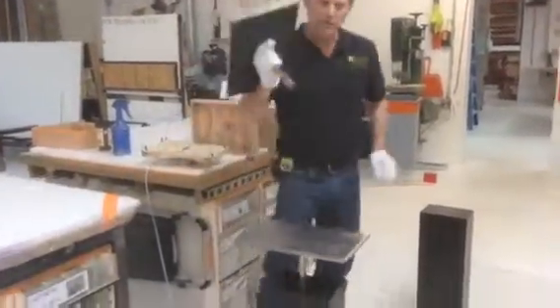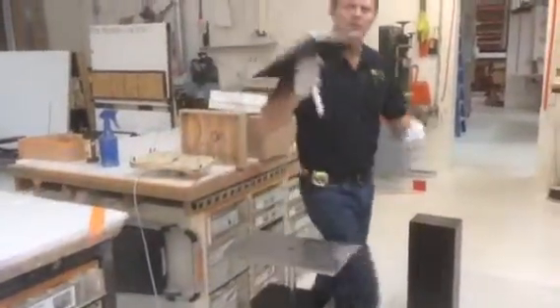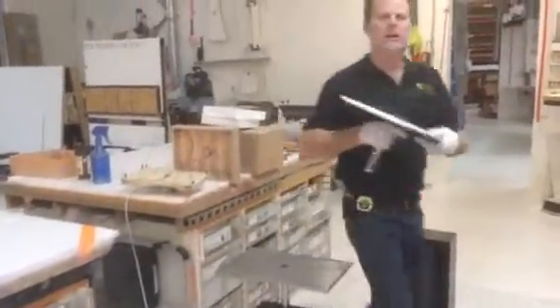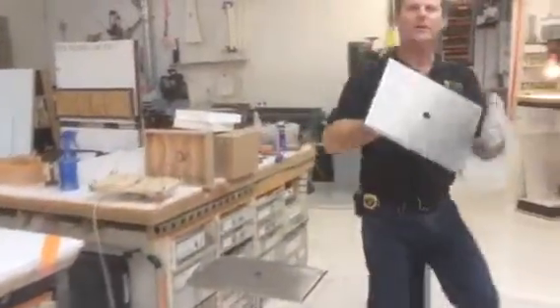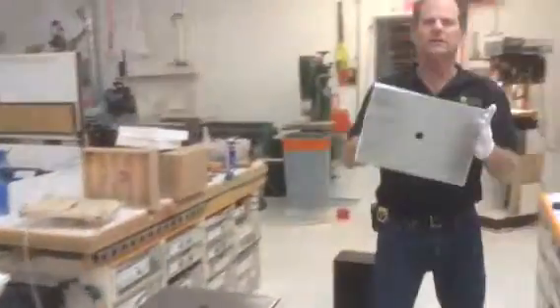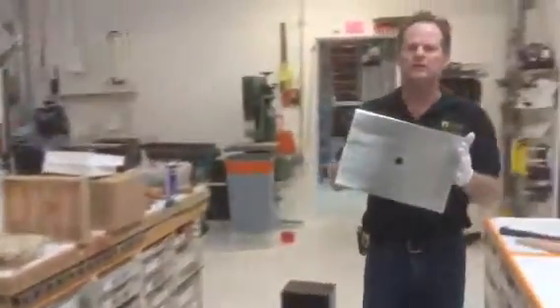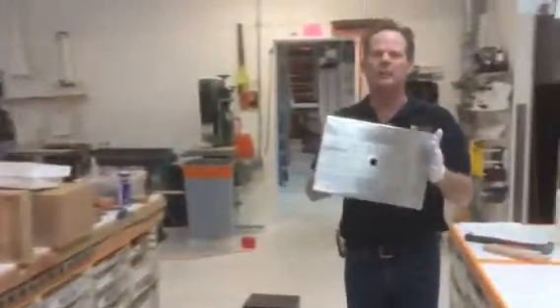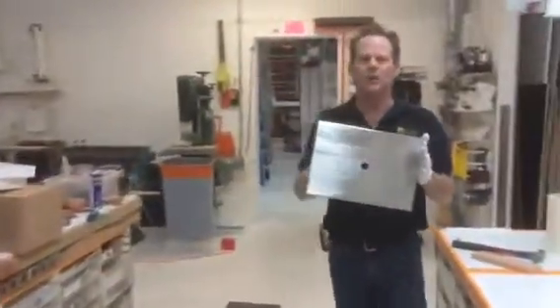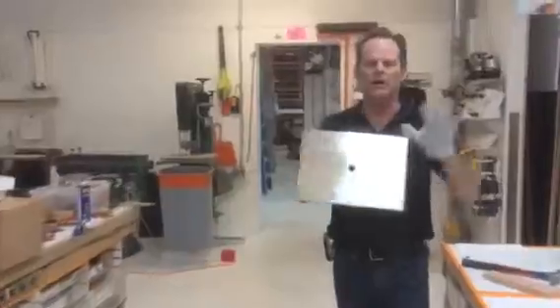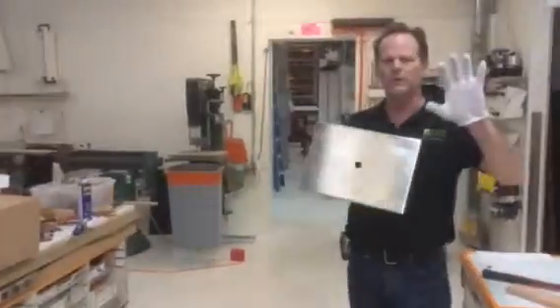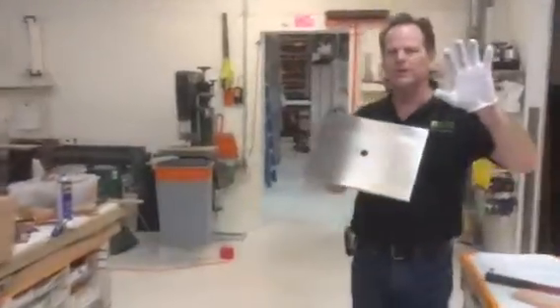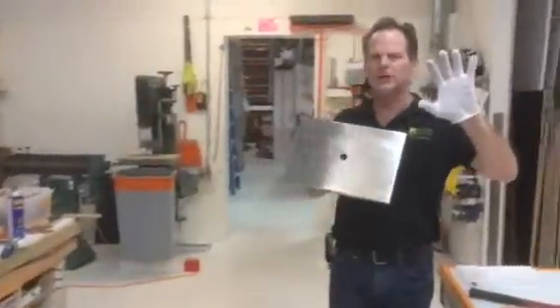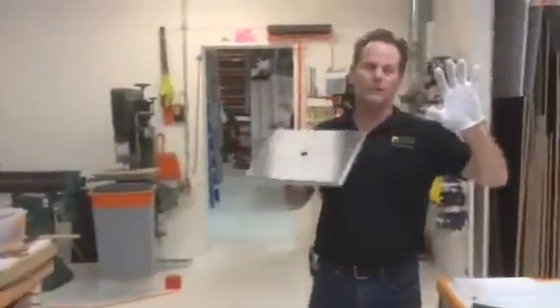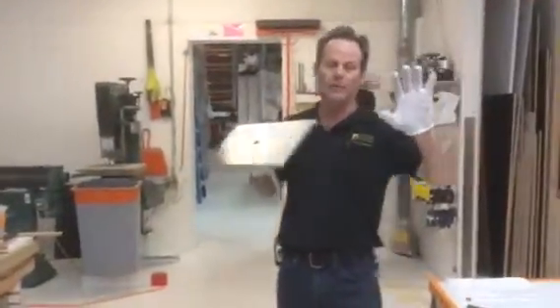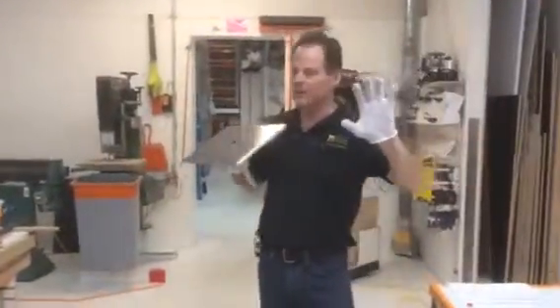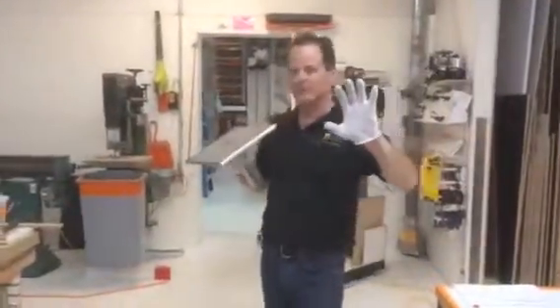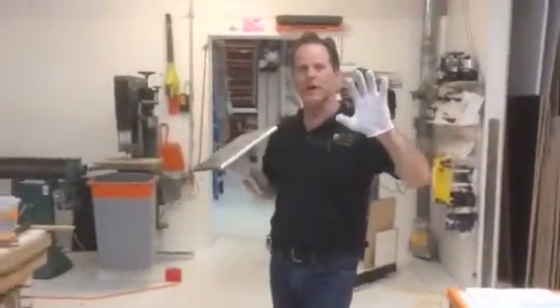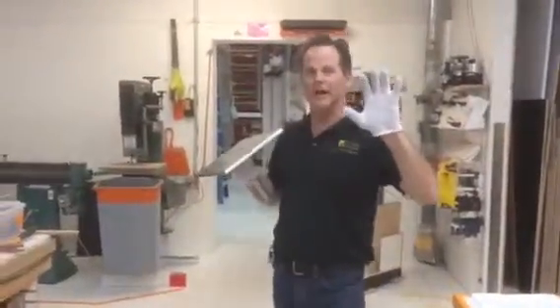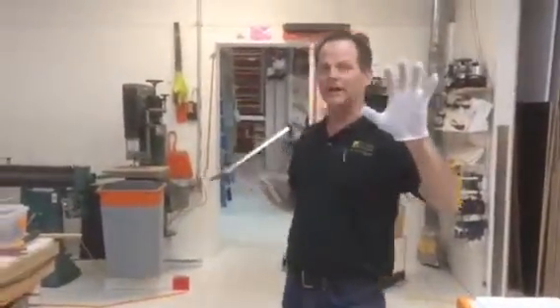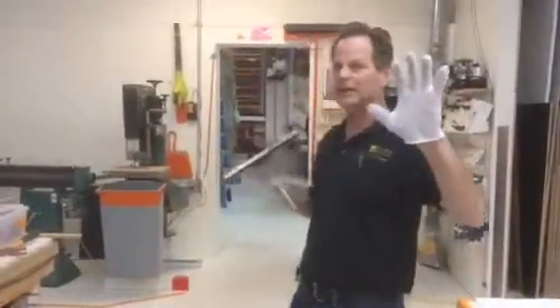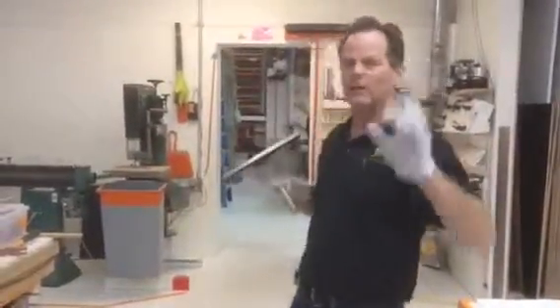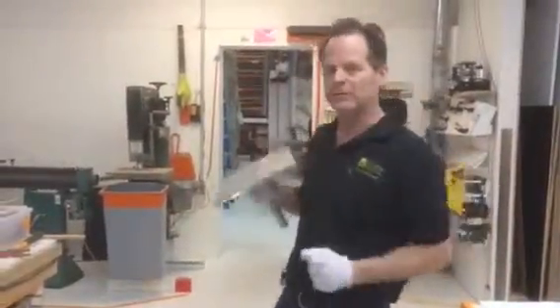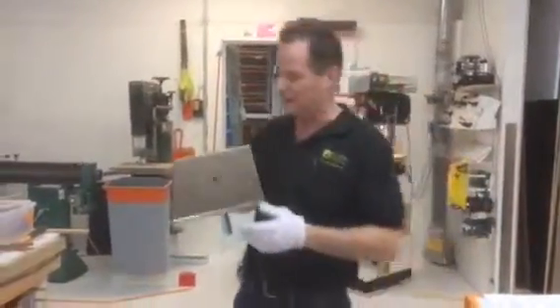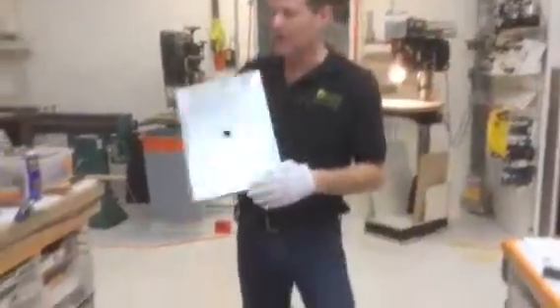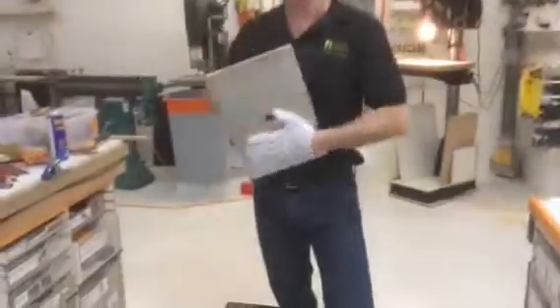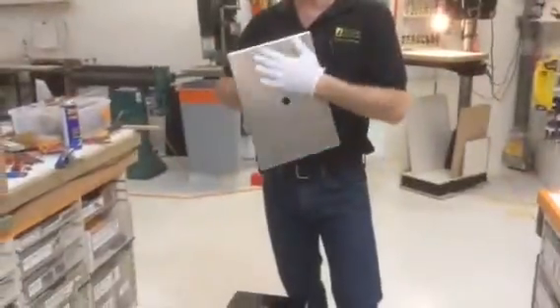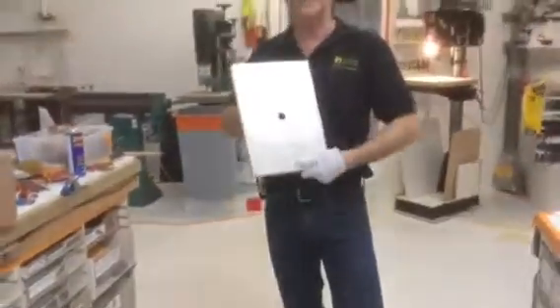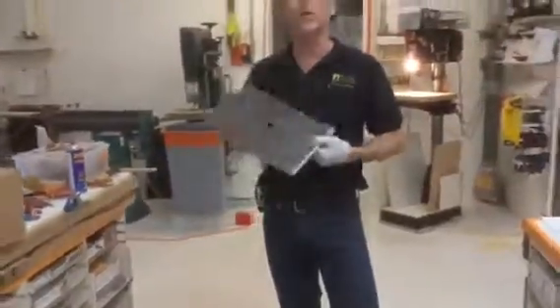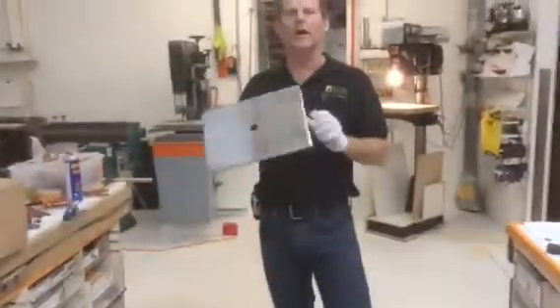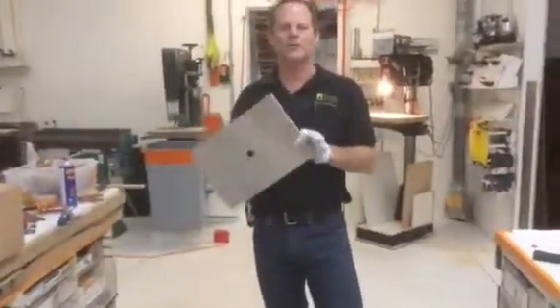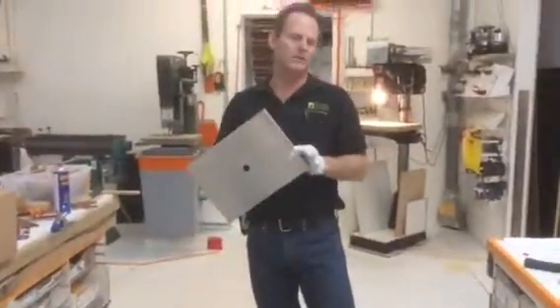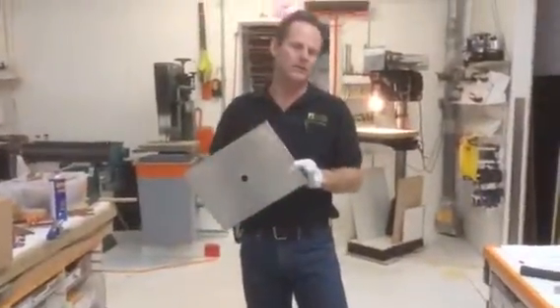I want to show you how this stainless steel top can go on. First of all, you'll see I'm not a mime because I'm talking, and that's not why I'm wearing these gloves. I'm wearing them to keep my hand oil off of the stainless steel.